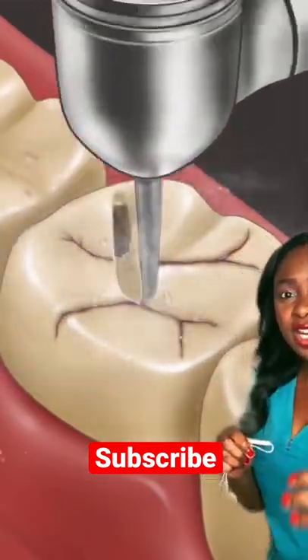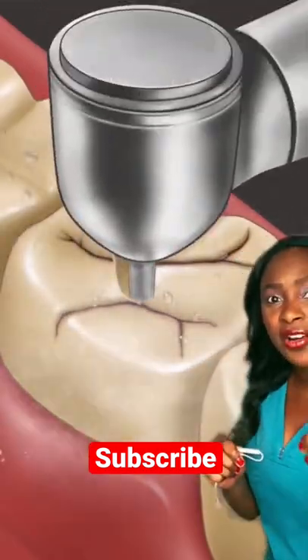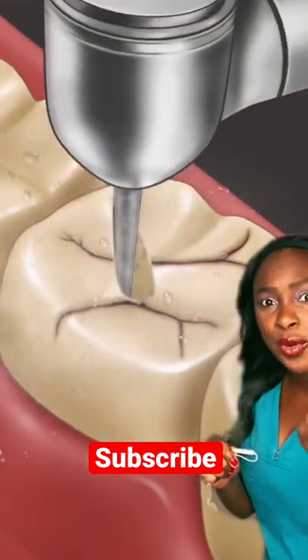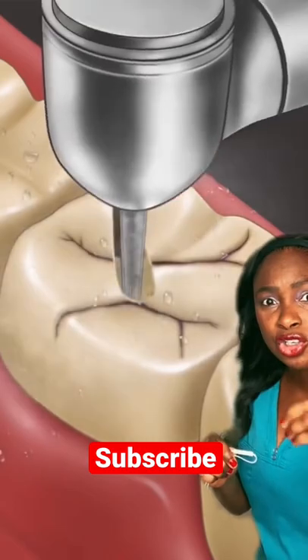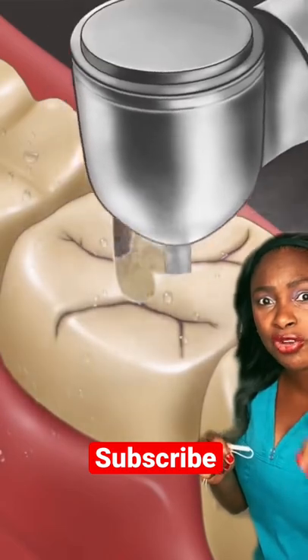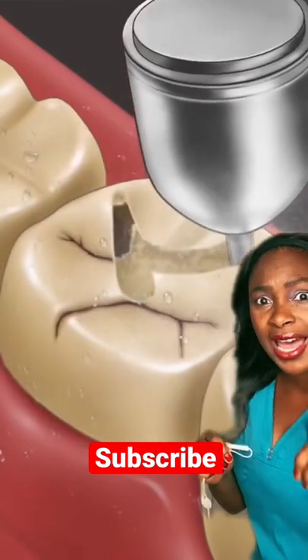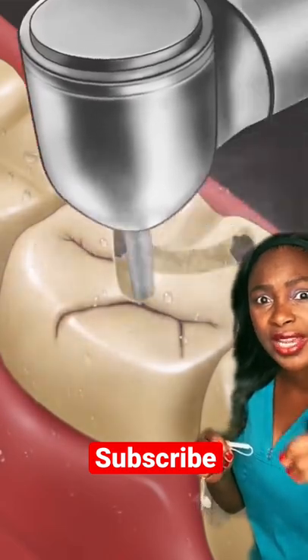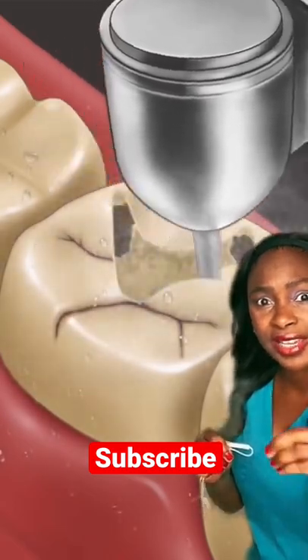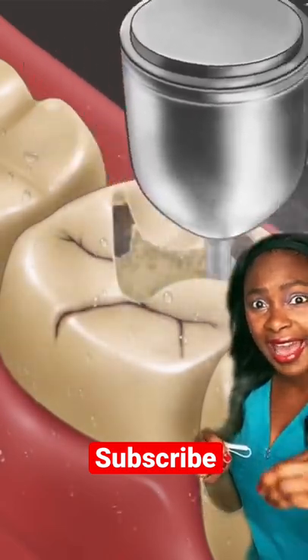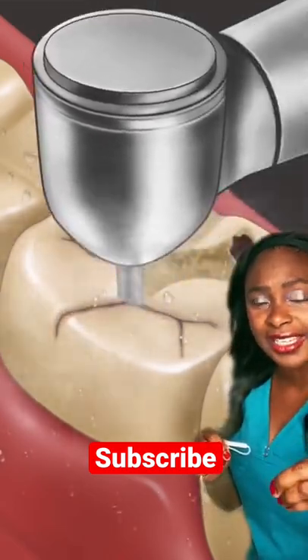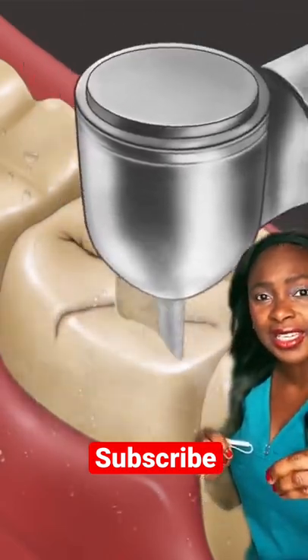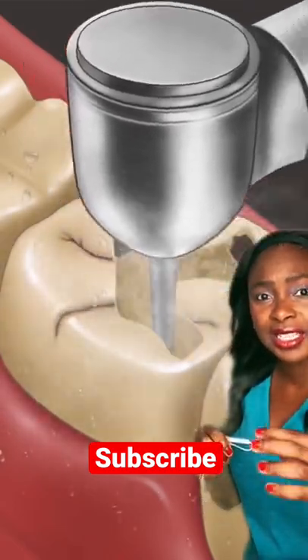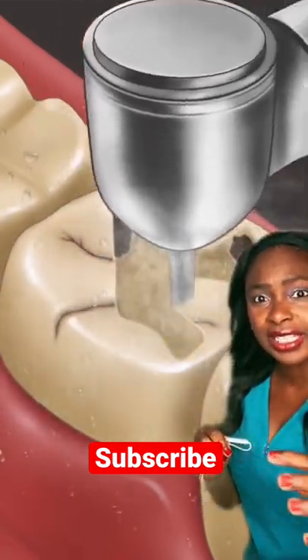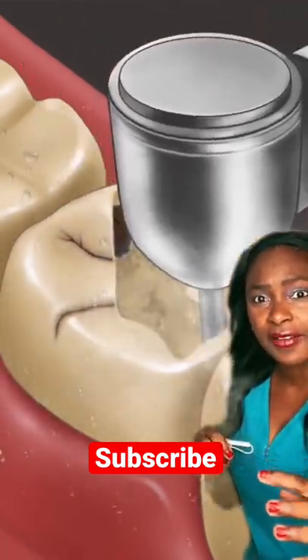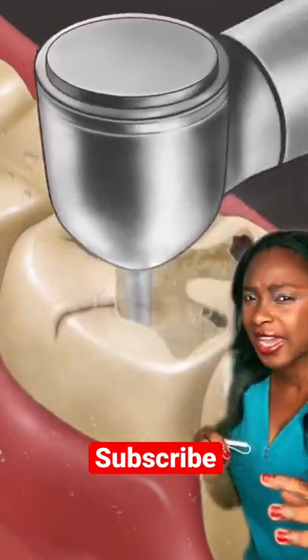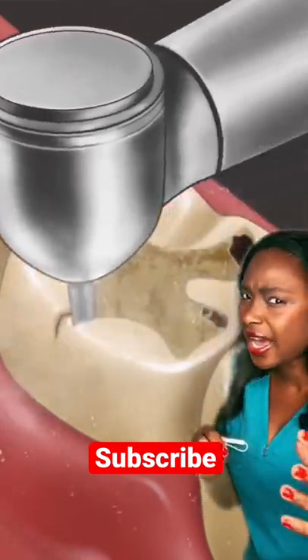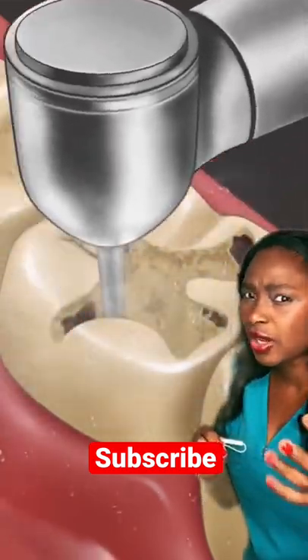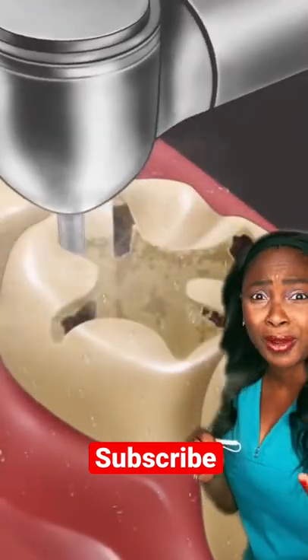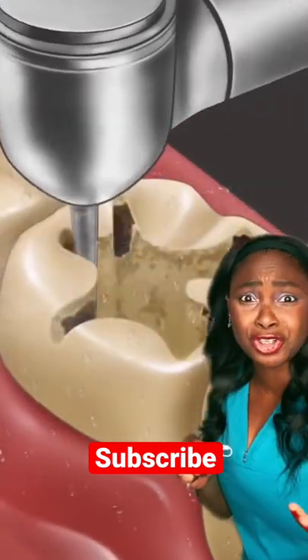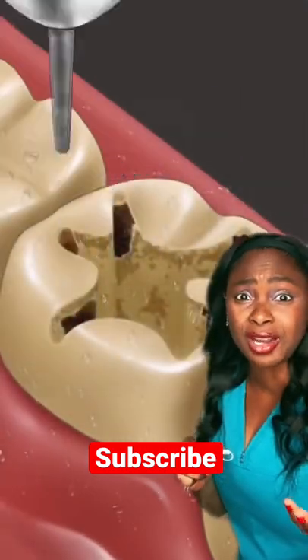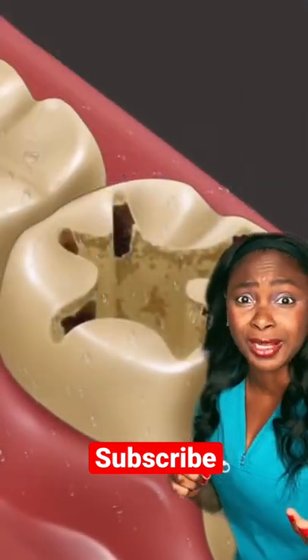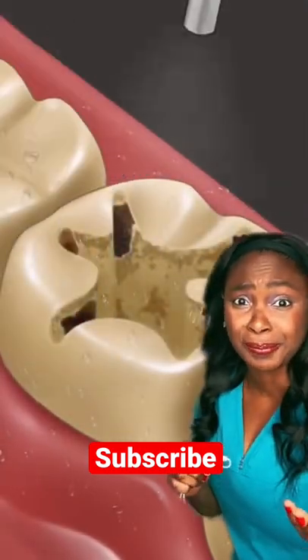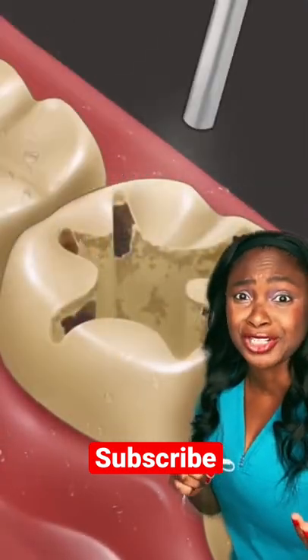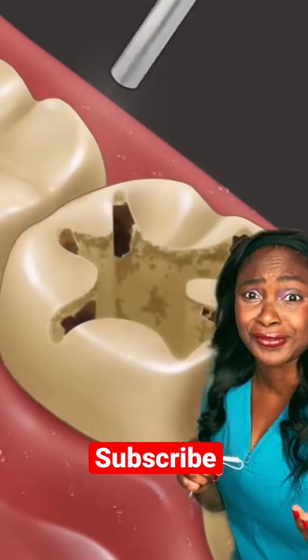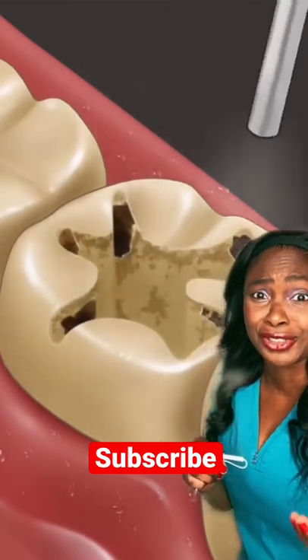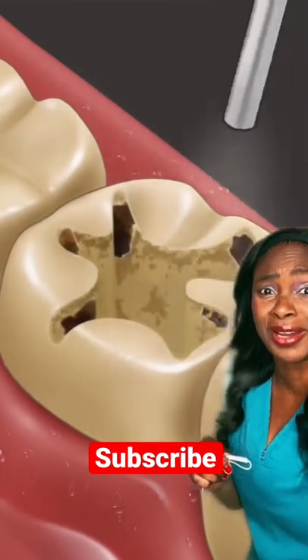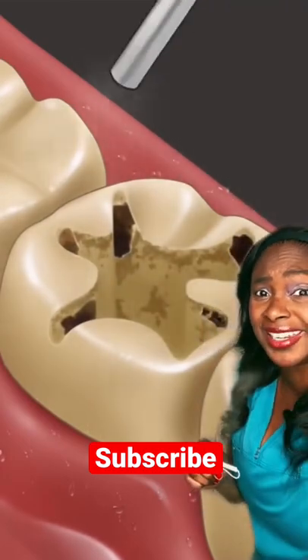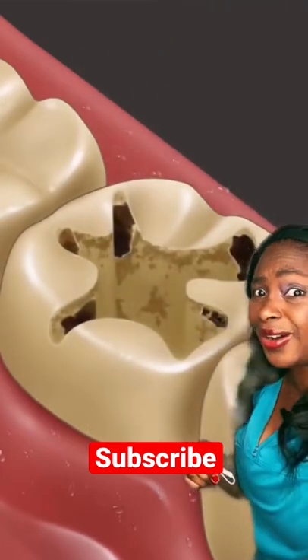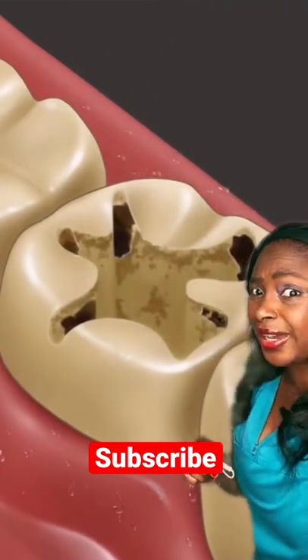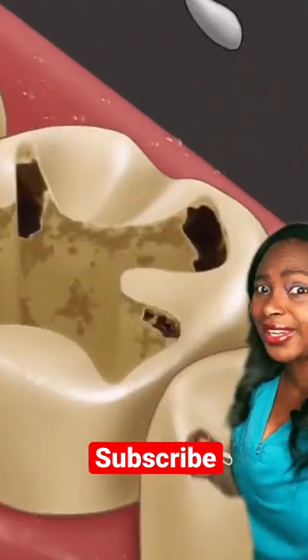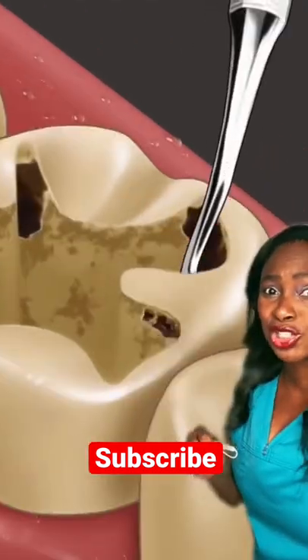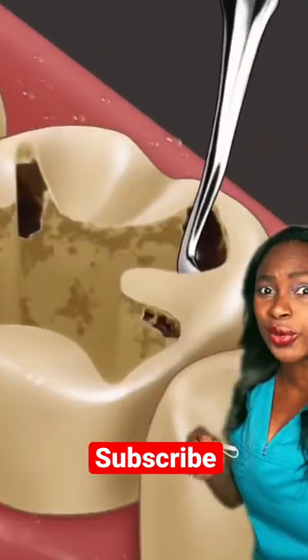They're going to drill out the cavity to clean everything out. Now they probably should have numbed up the patient first, but okay, let's just go with it.